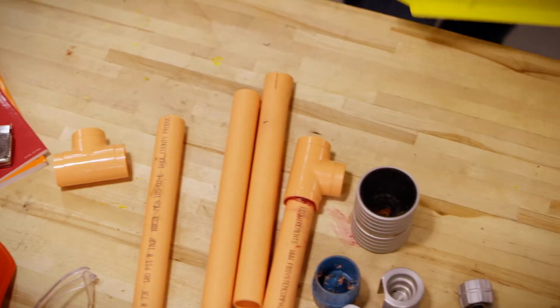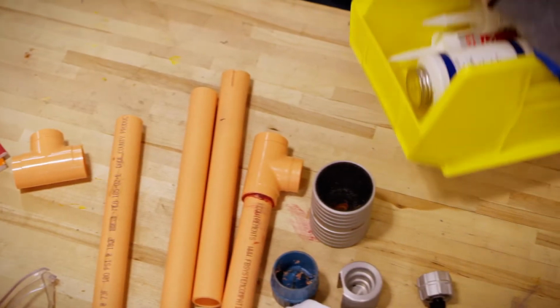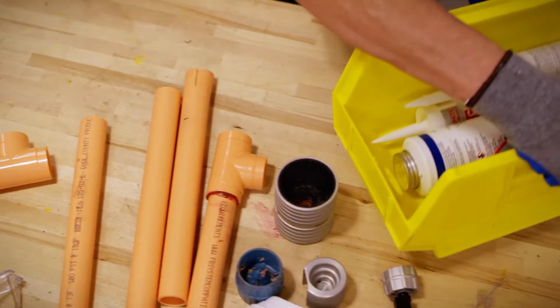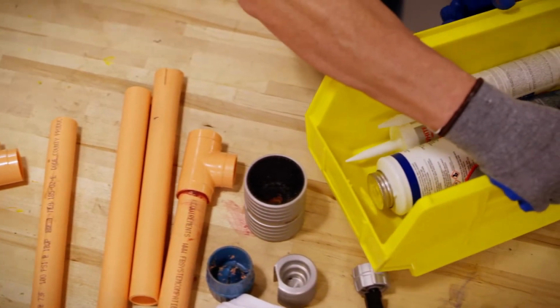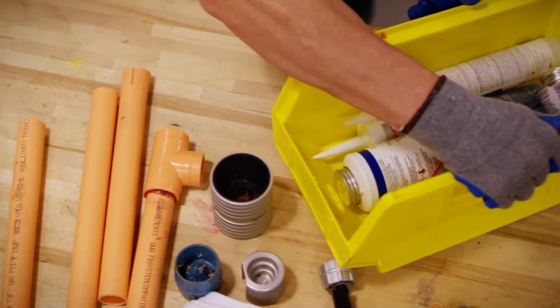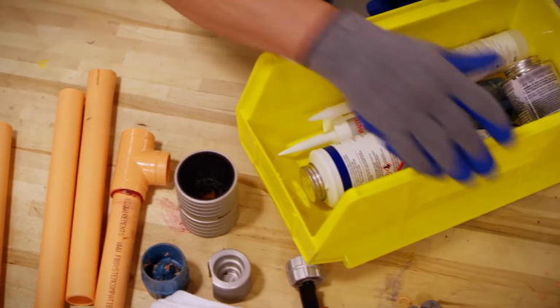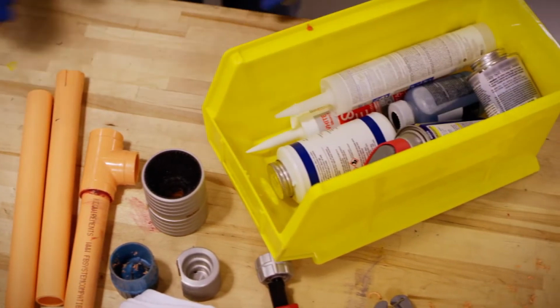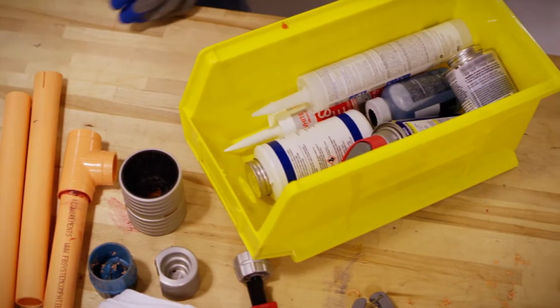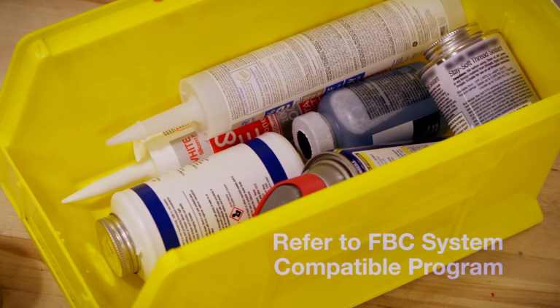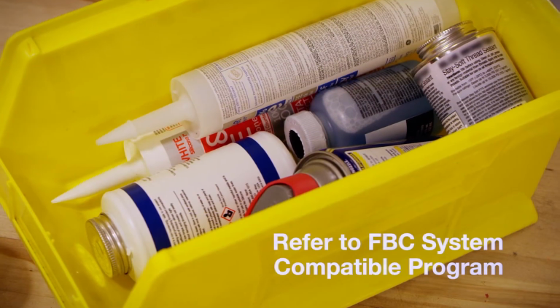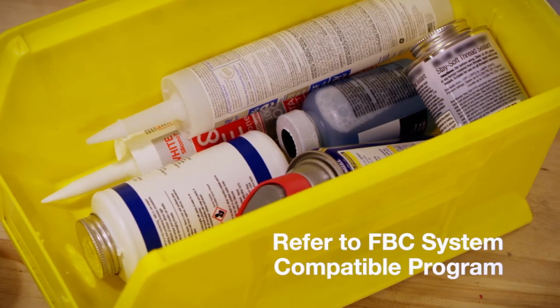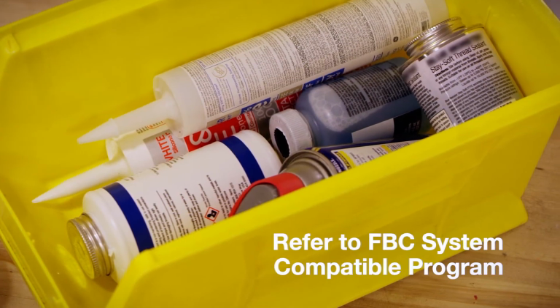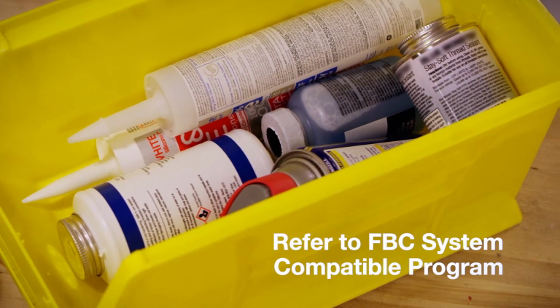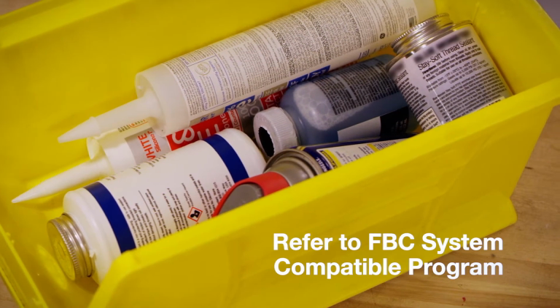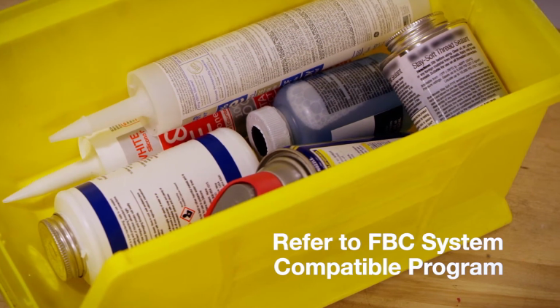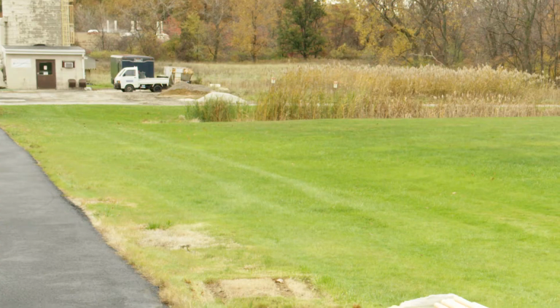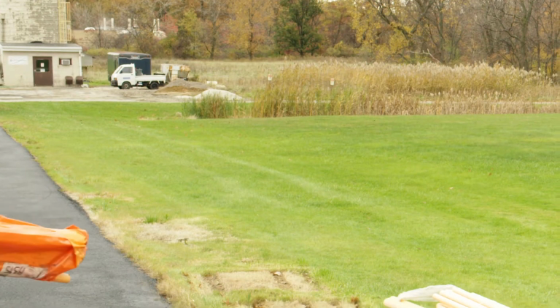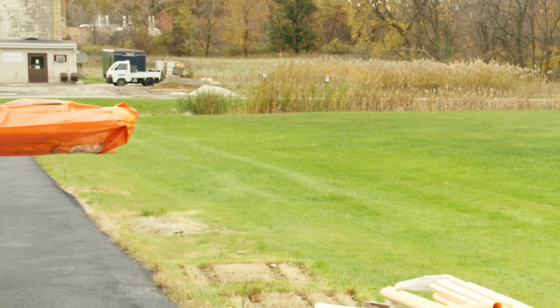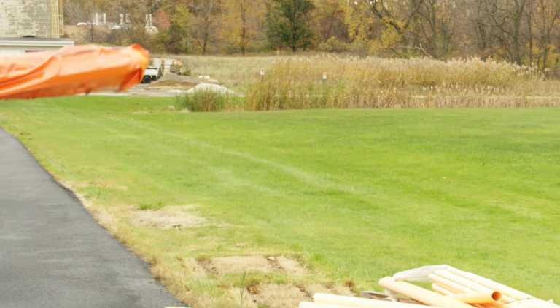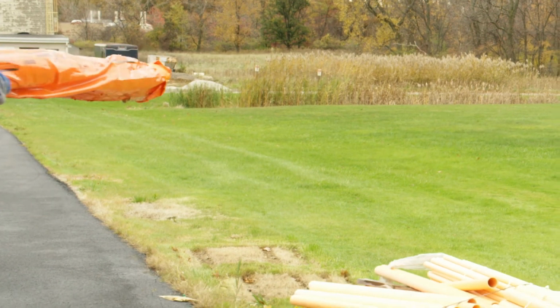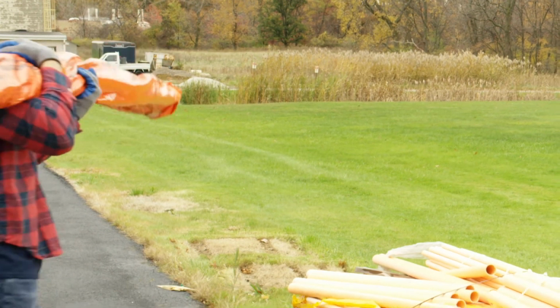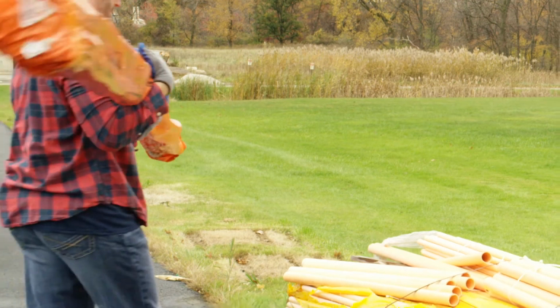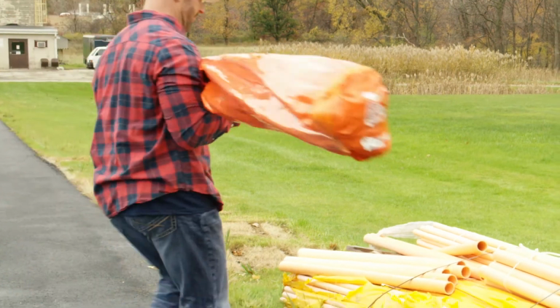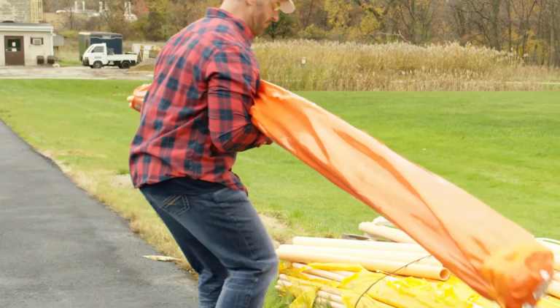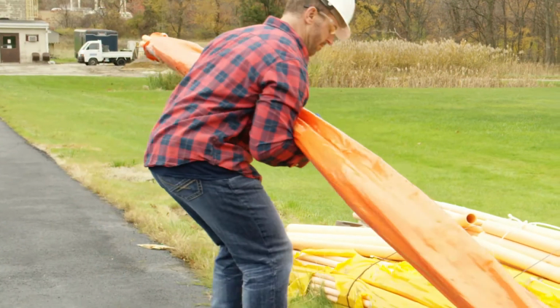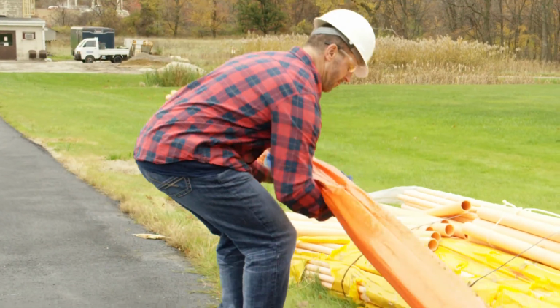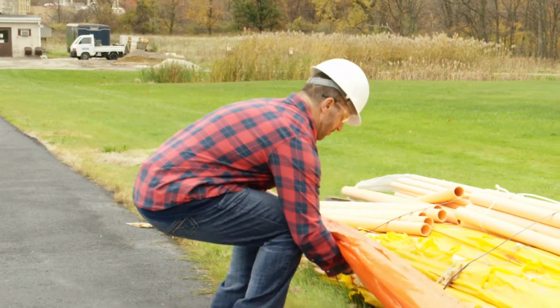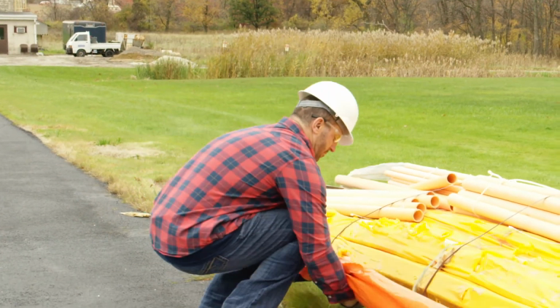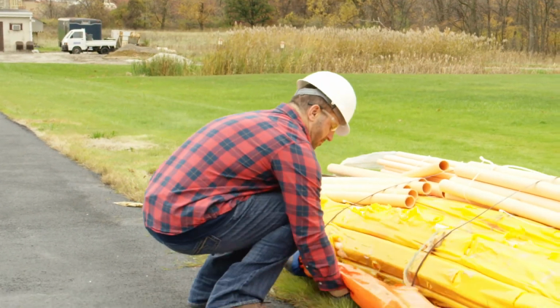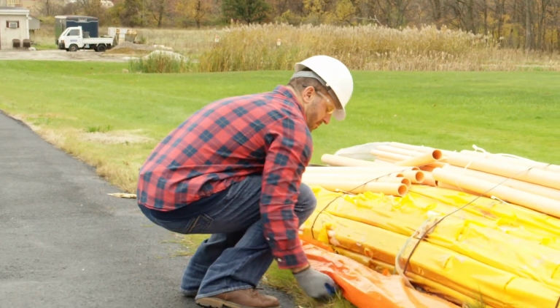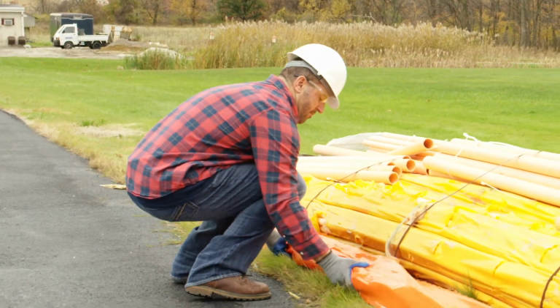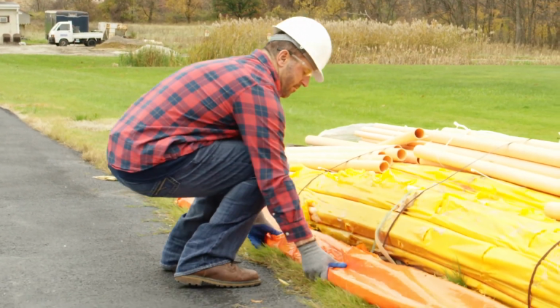Avoid contact with petroleum-based products like cutting or packaging oils and lubricants. Blazemaster Pipe must be covered with a non-transparent material when stored outdoors for extended periods of time.